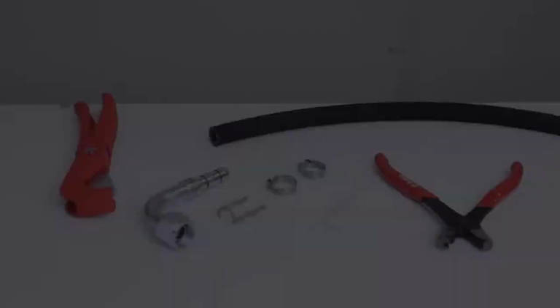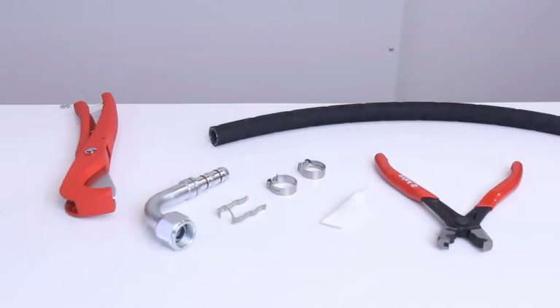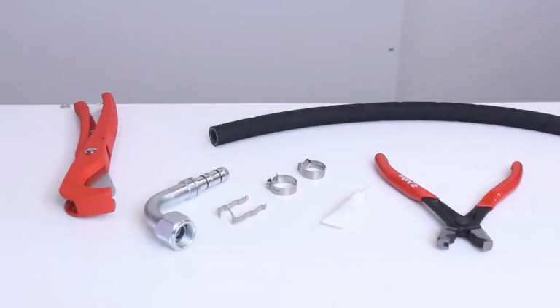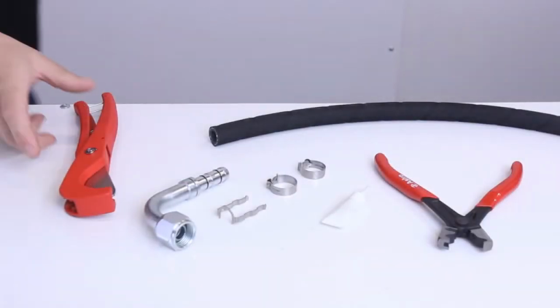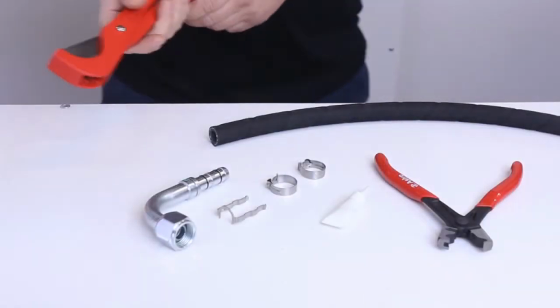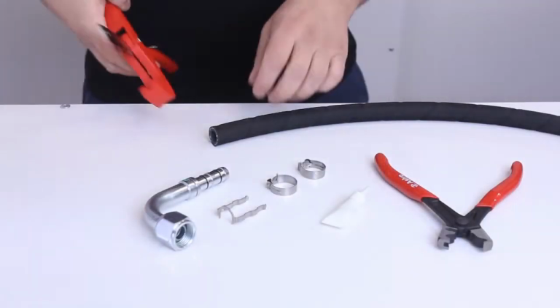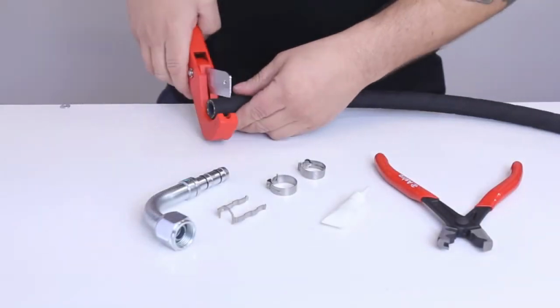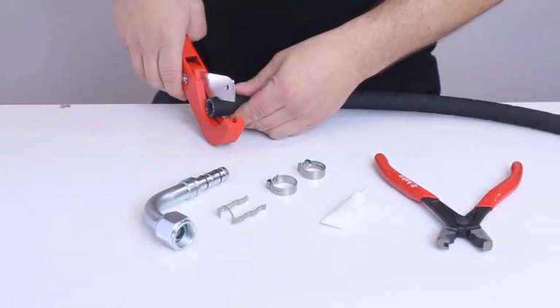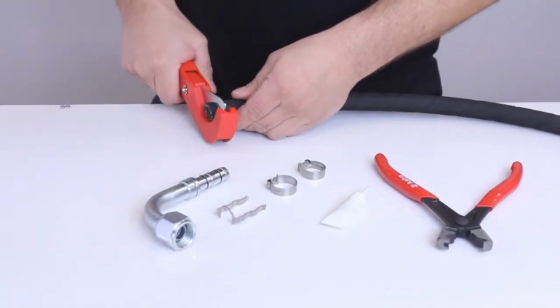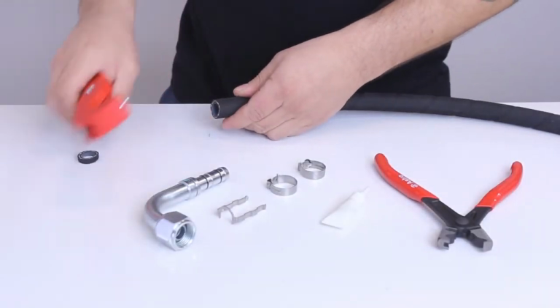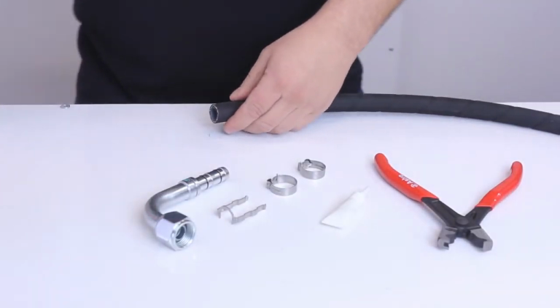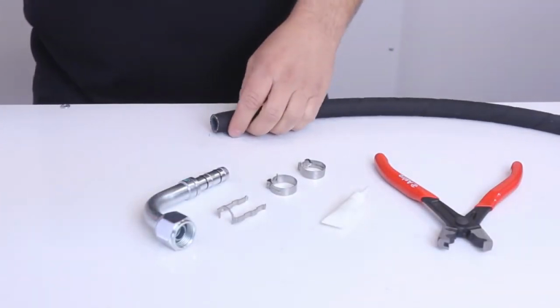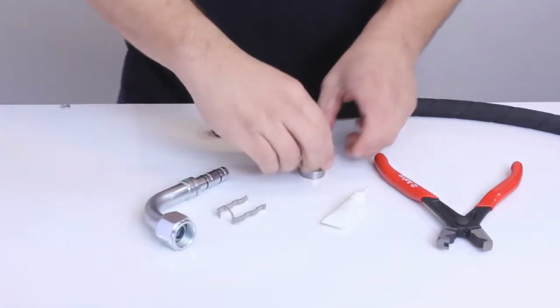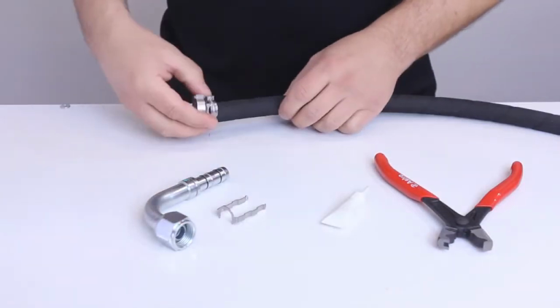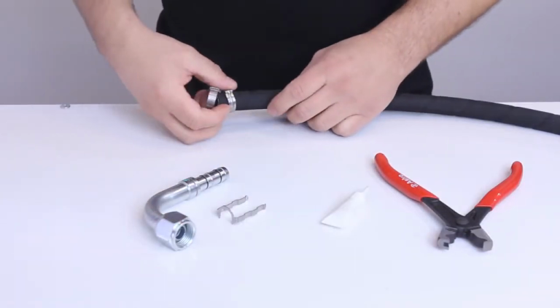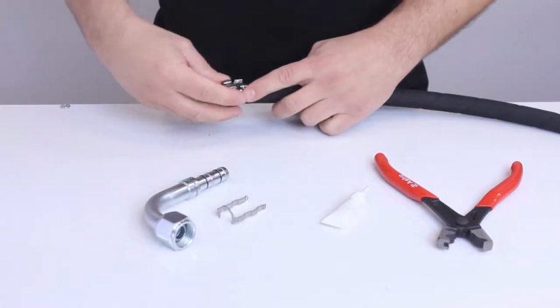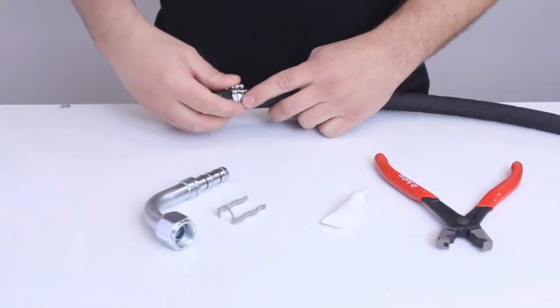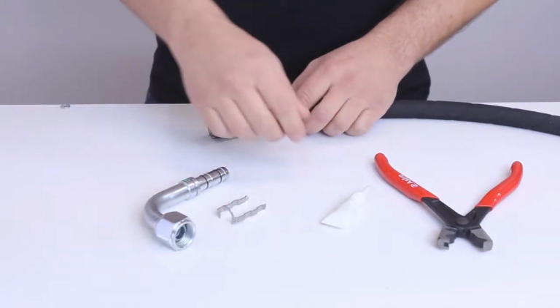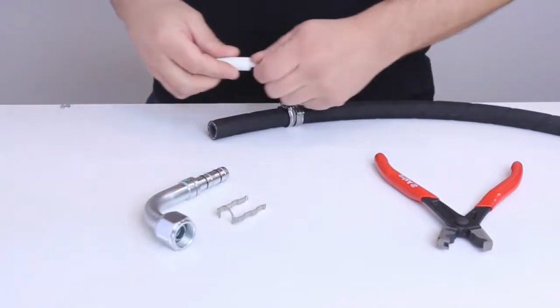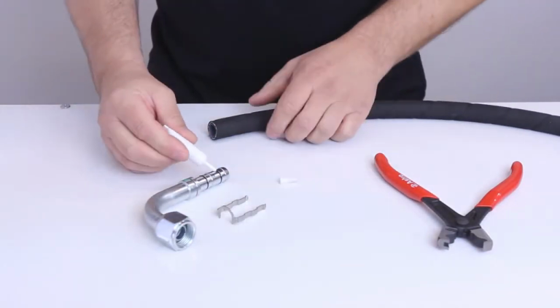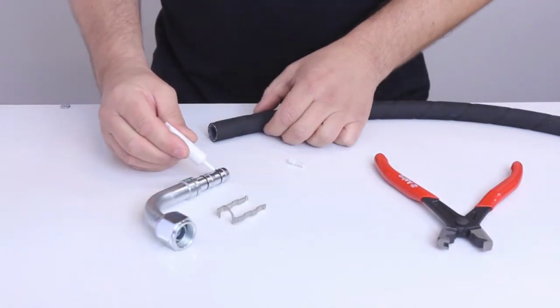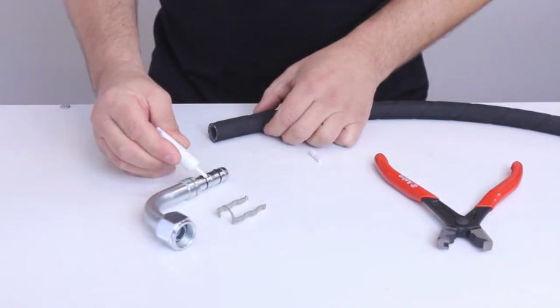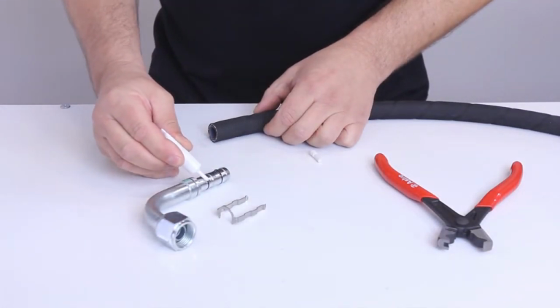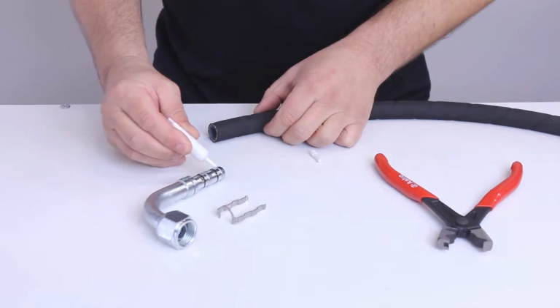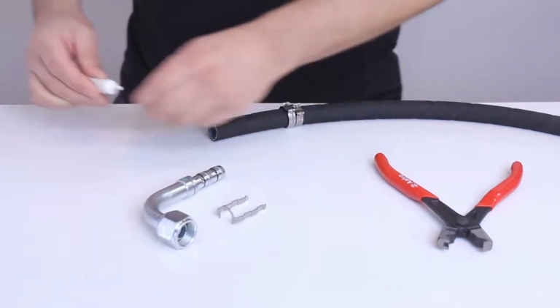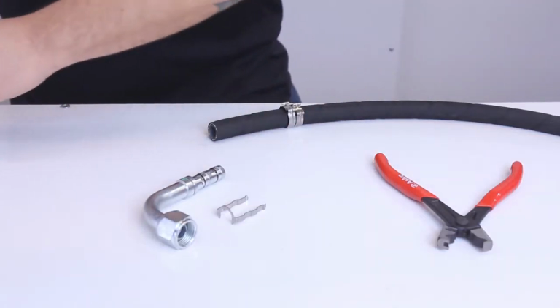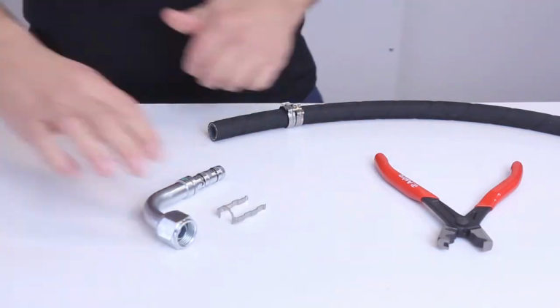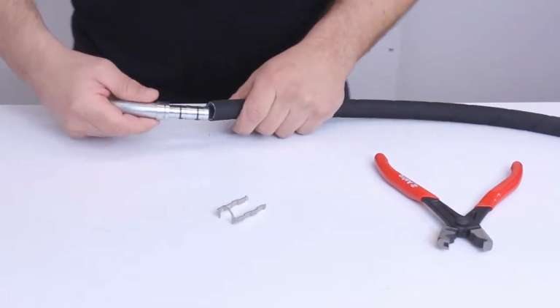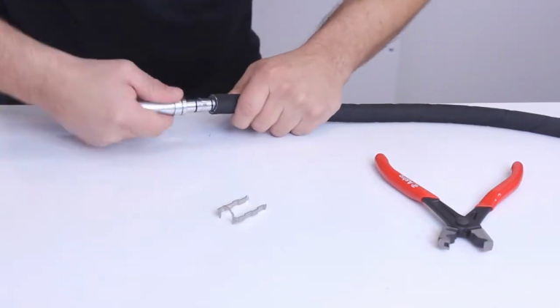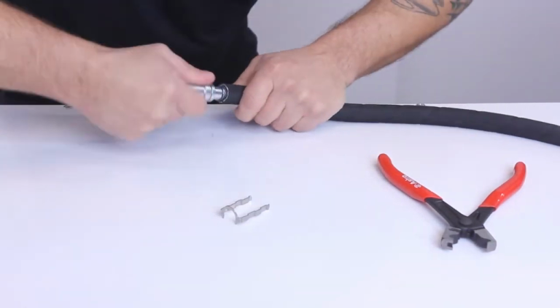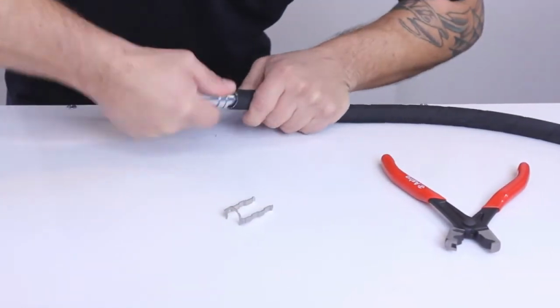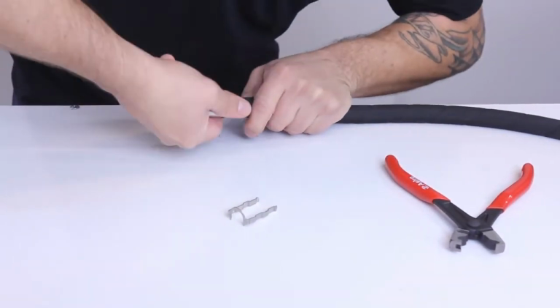The first step in installing an EZ-Clip fitting is to squarely cut the hose to length. Next, two clips are slid over the hose. A hose fitting is installed next using a liberal amount of refrigerant oil to help the assembly slide into place without snagging the O-rings.